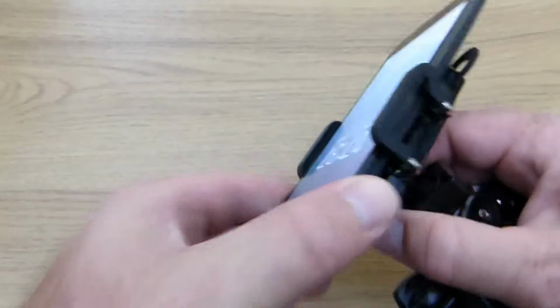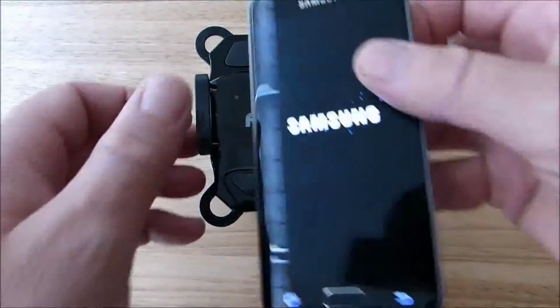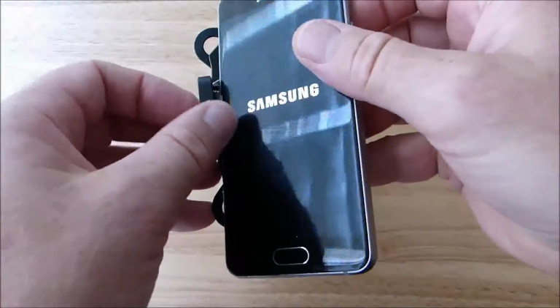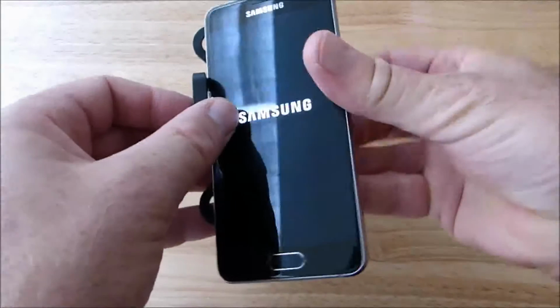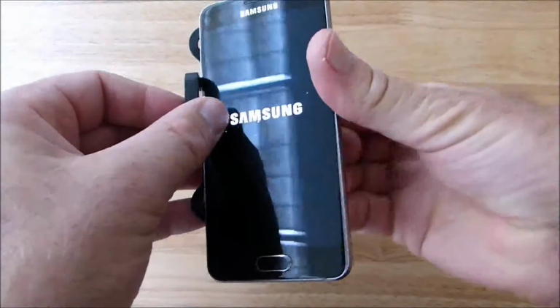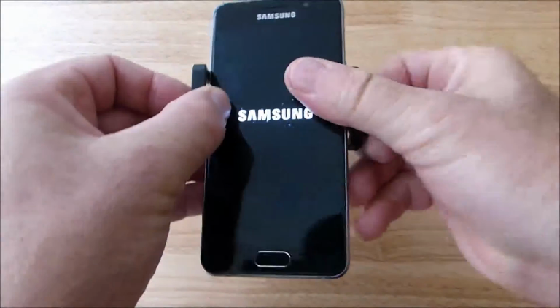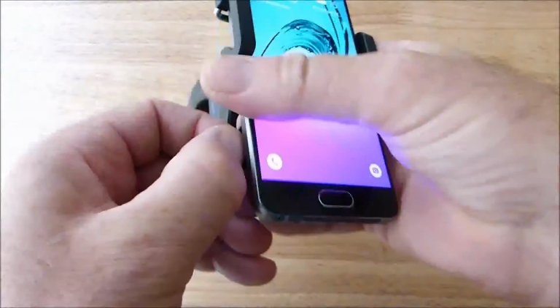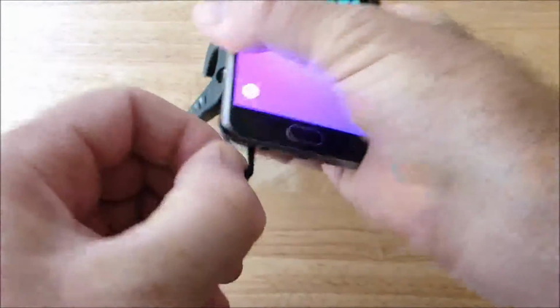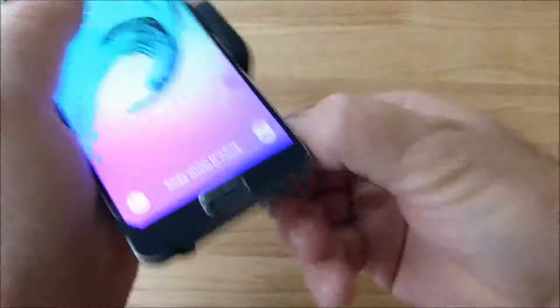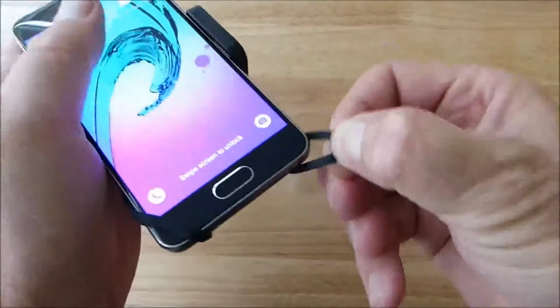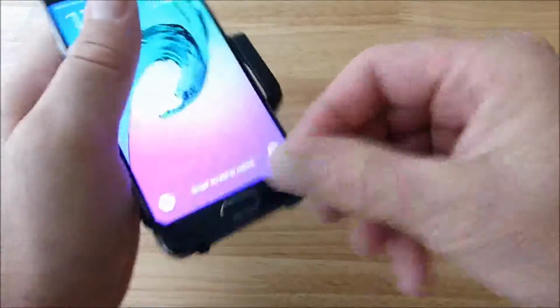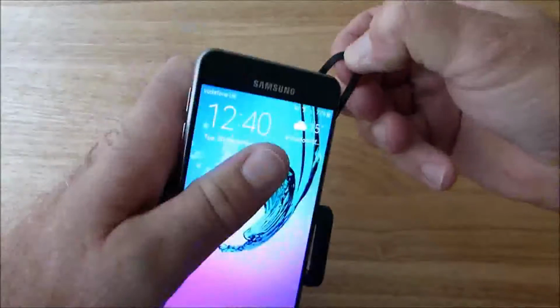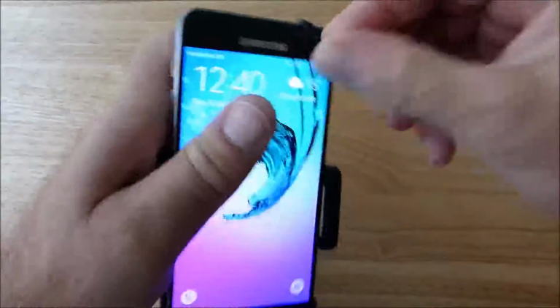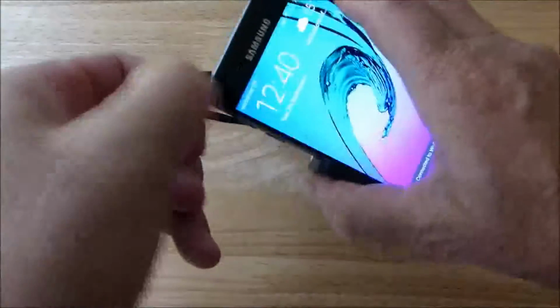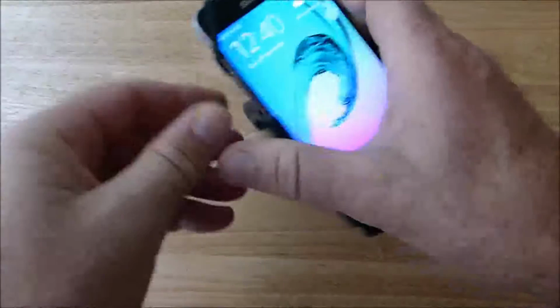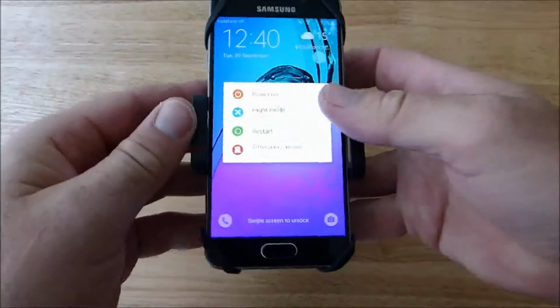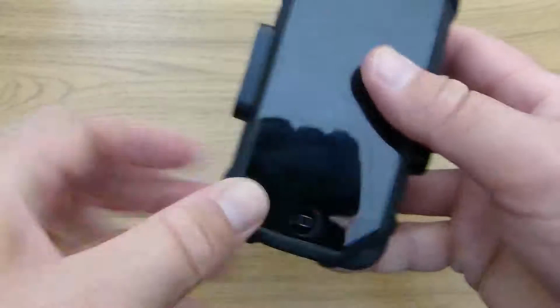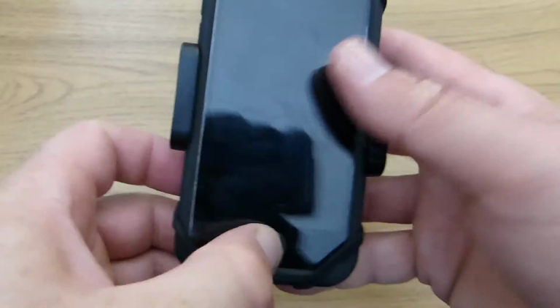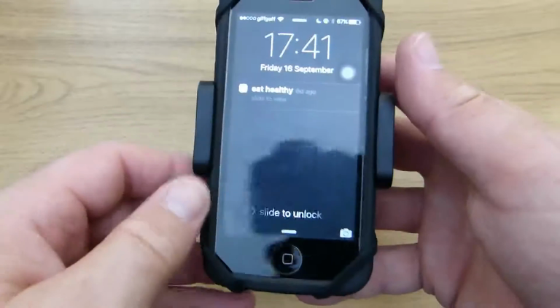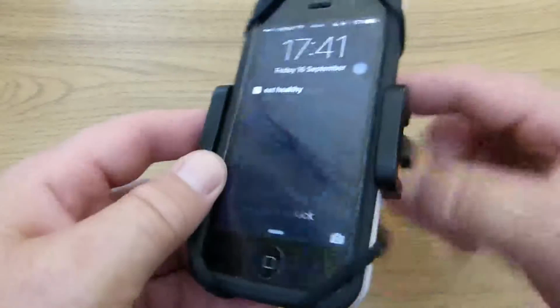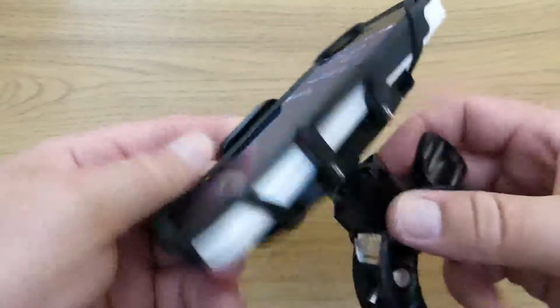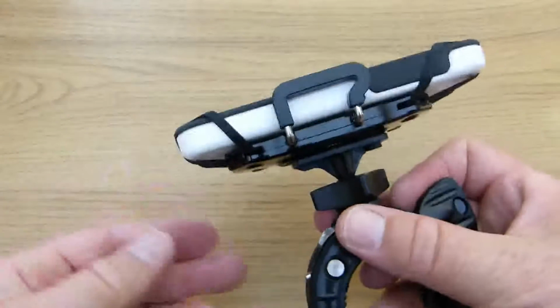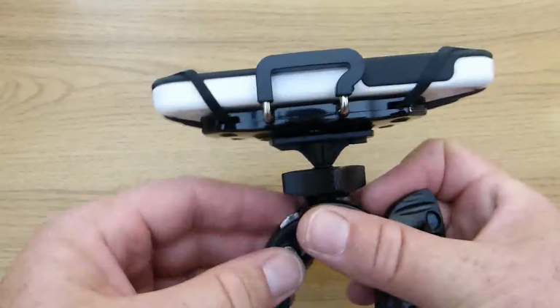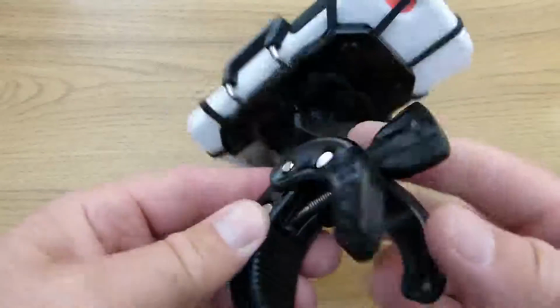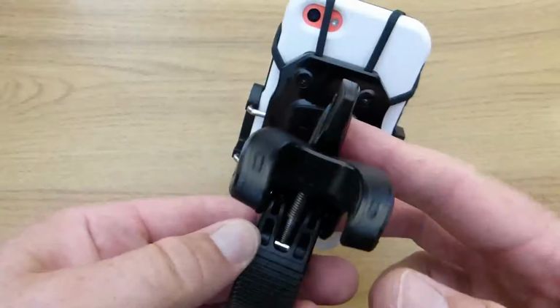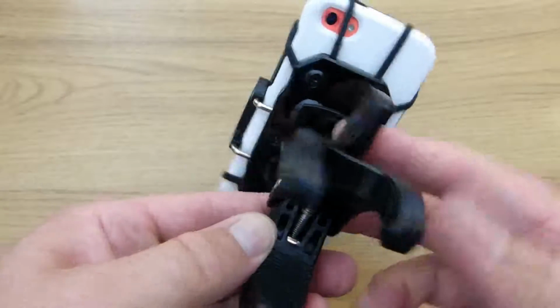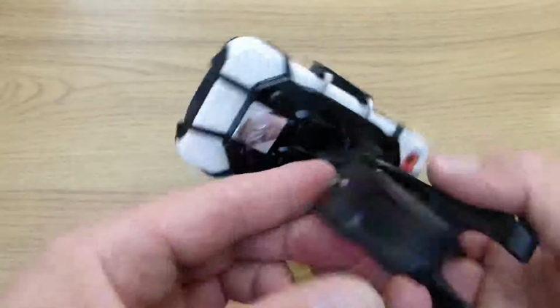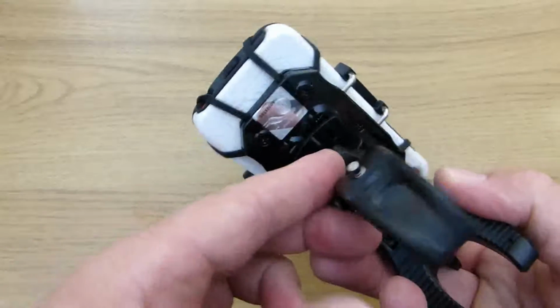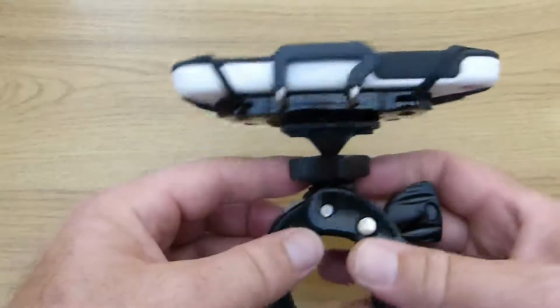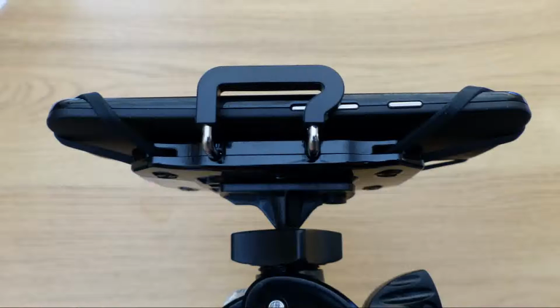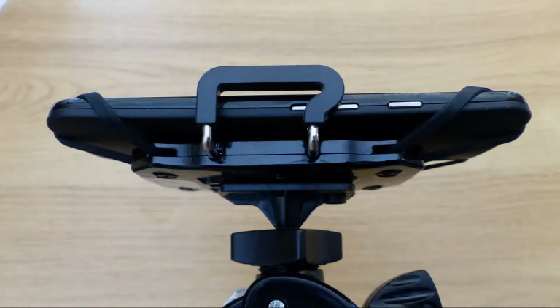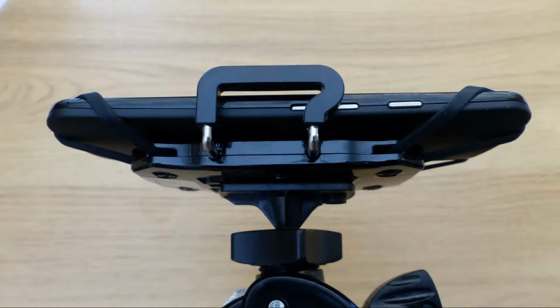The mount has been able to securely hold all of the phones that I've tried, which includes a Samsung A3, an iPhone 5C with and without an OtterBox case, and a 5-inch Moto G.